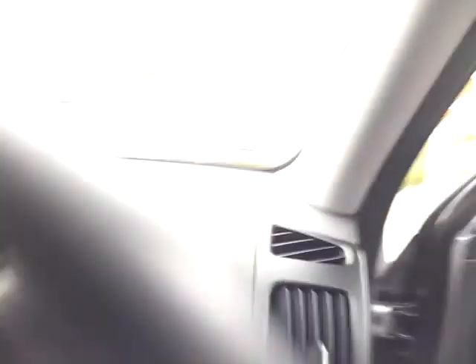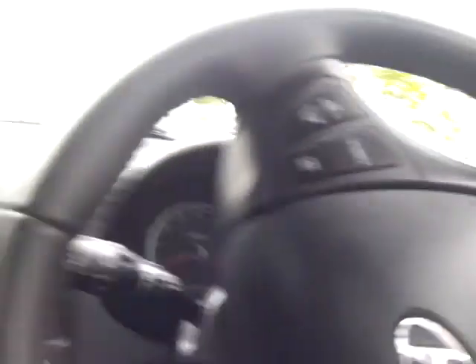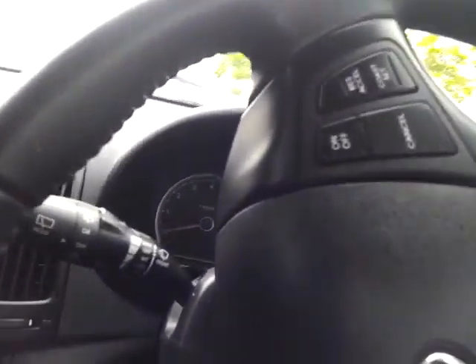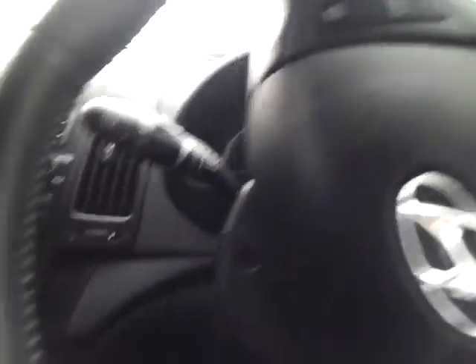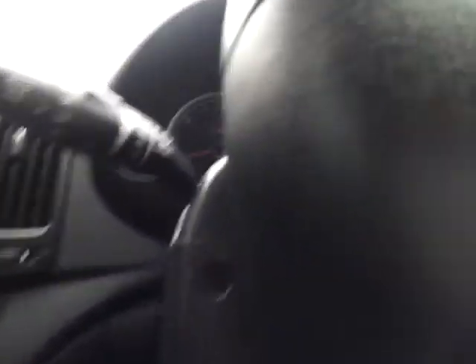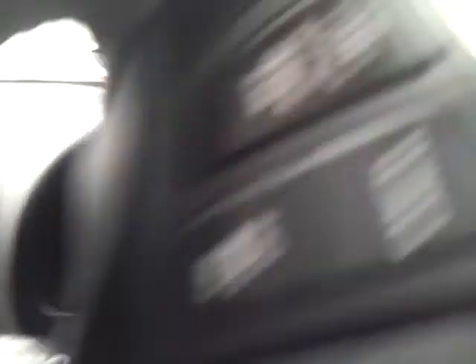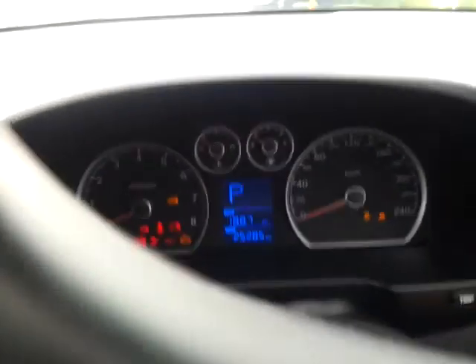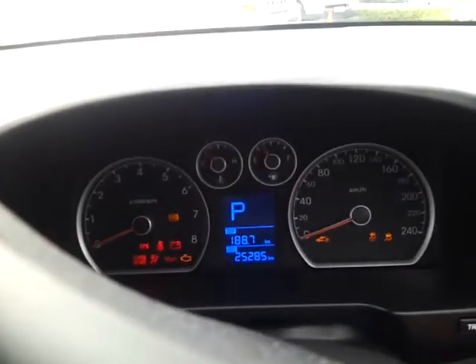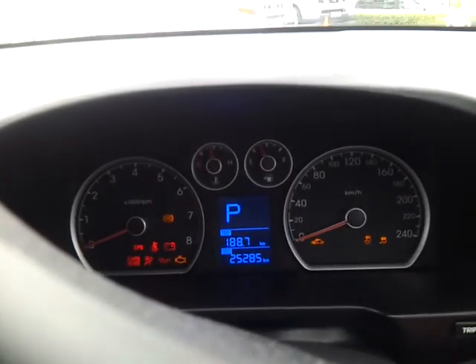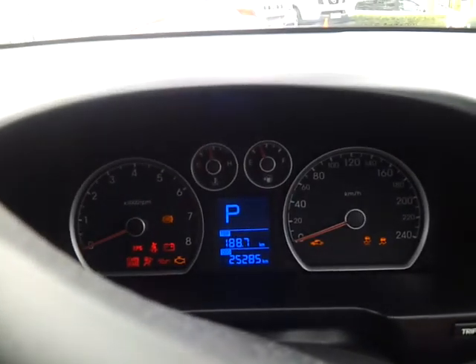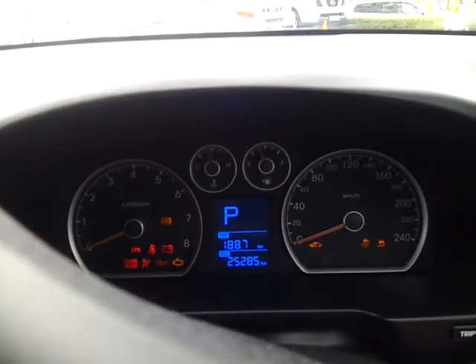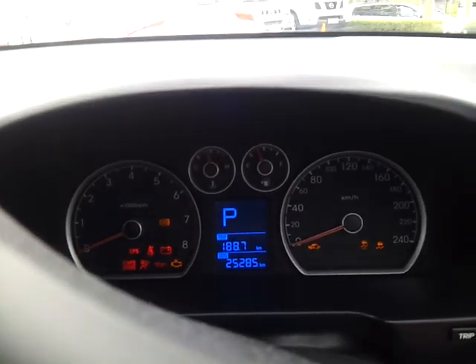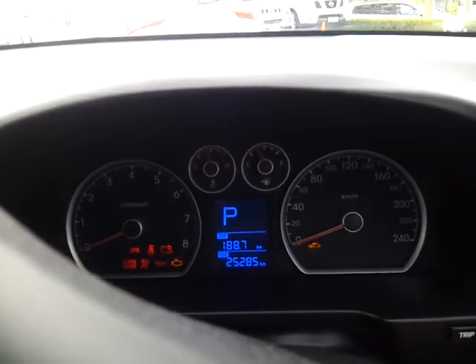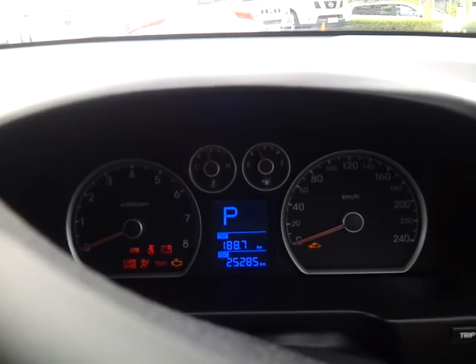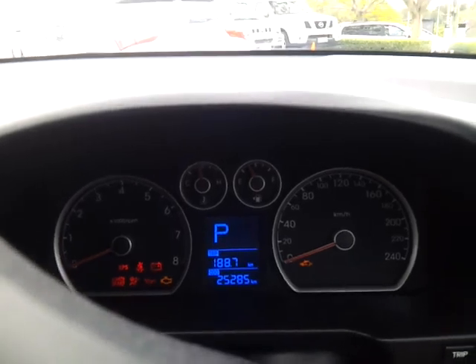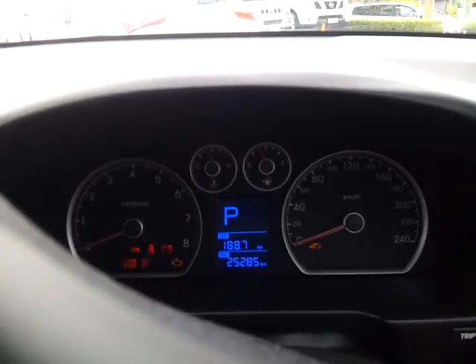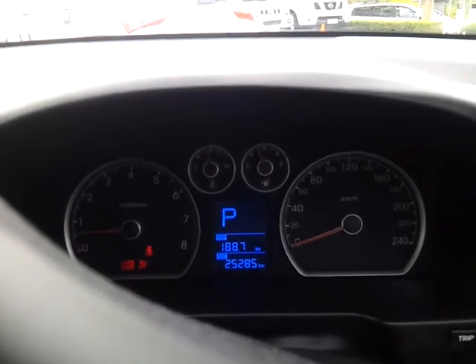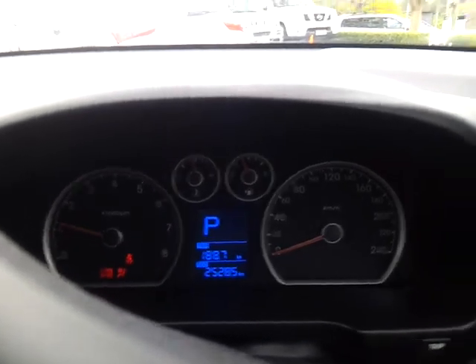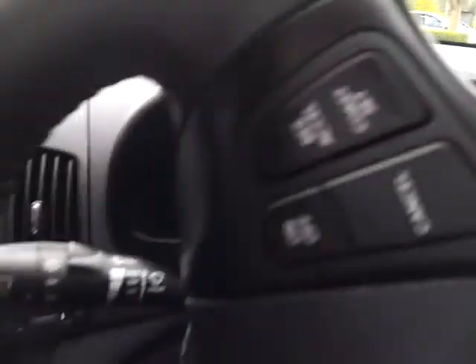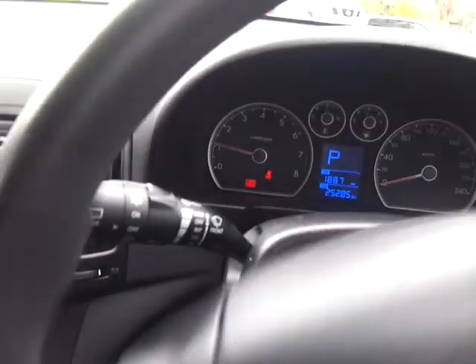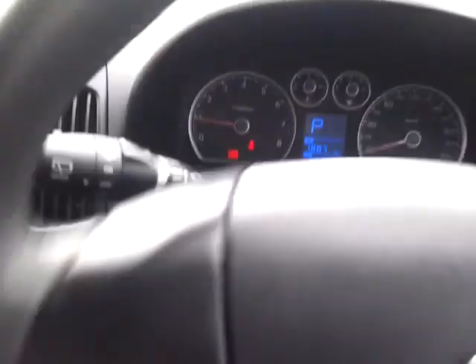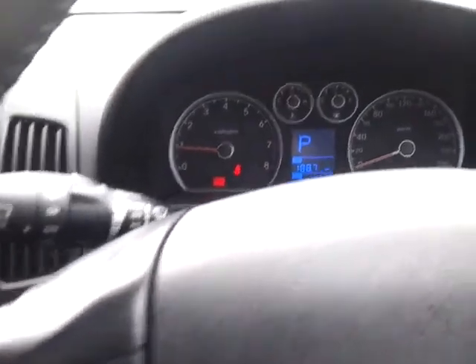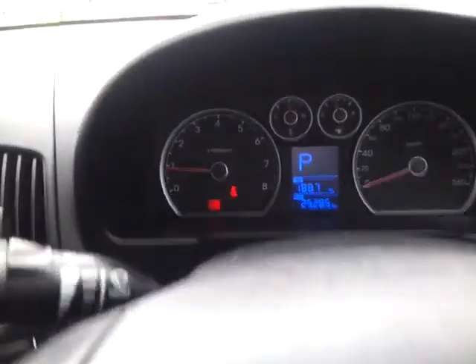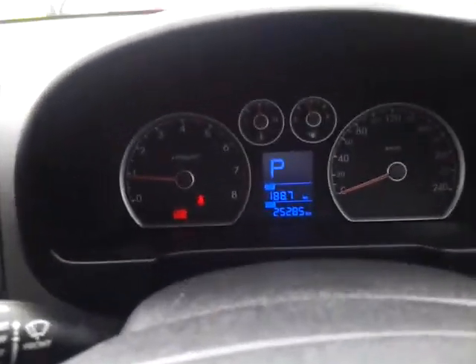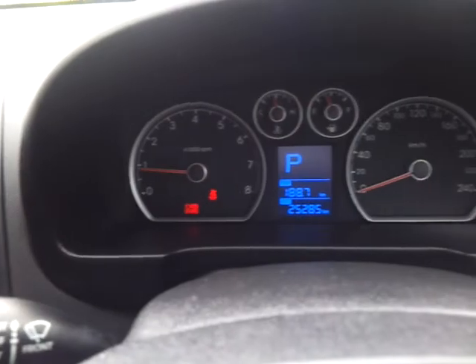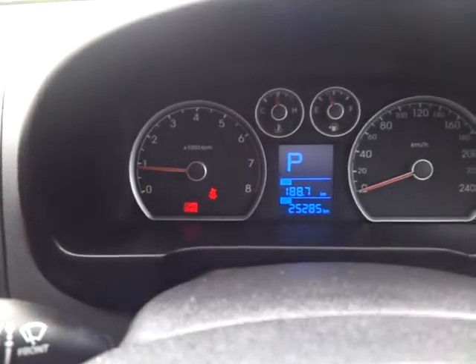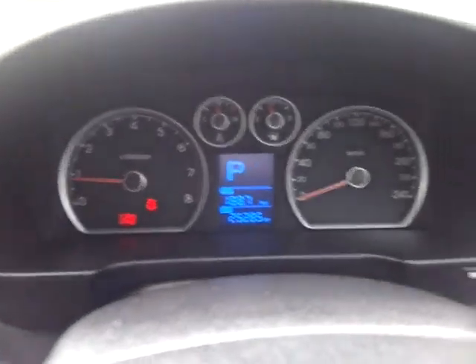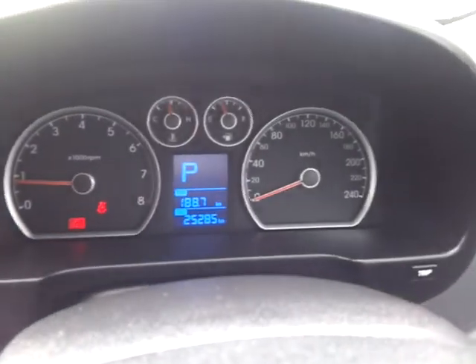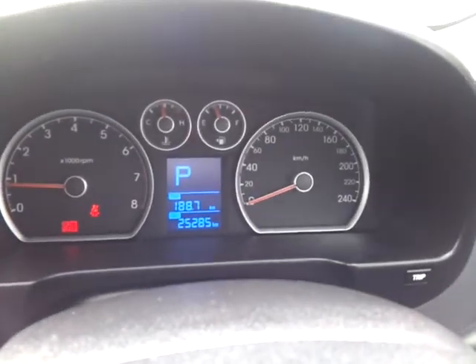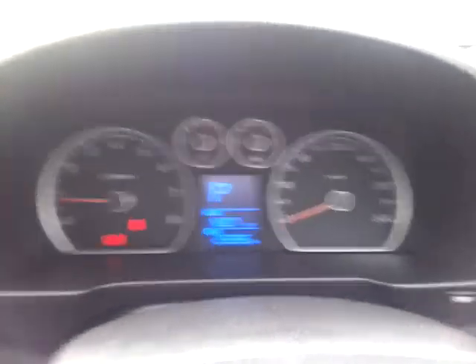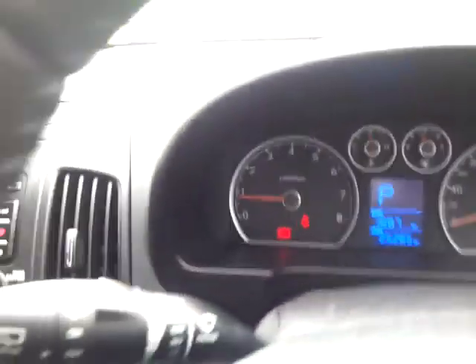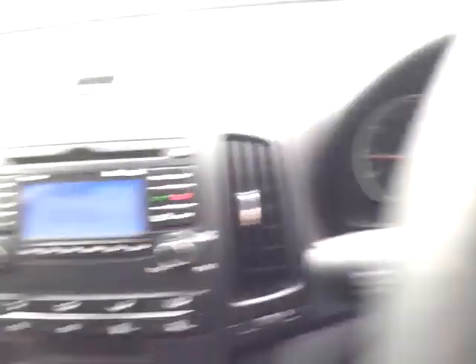Let me just hop in here and turn the vehicle on. It's on 25,285 kilometres. As you can see, starts first time every time. No lights on the dash, nothing like that — idling very perfectly fine.